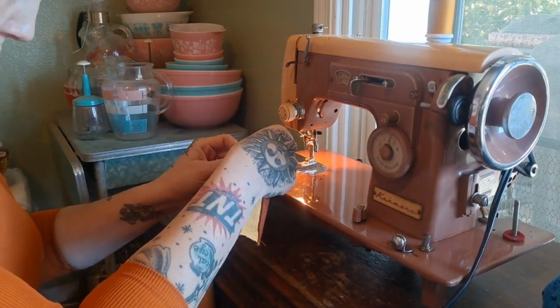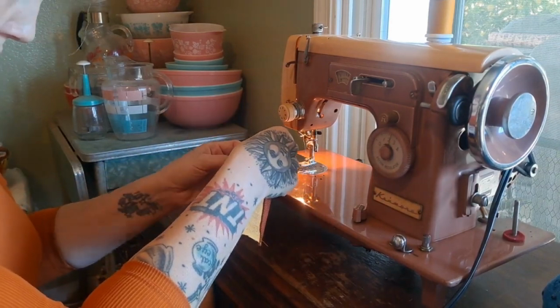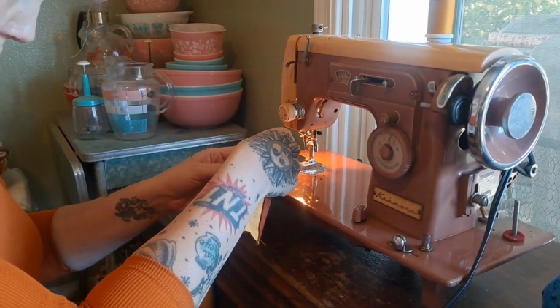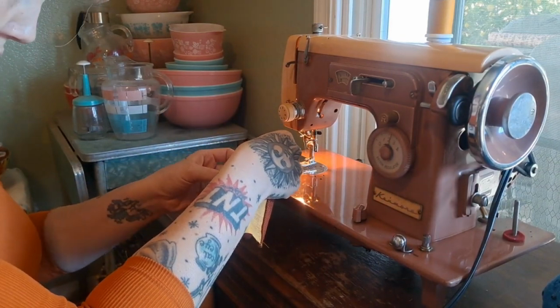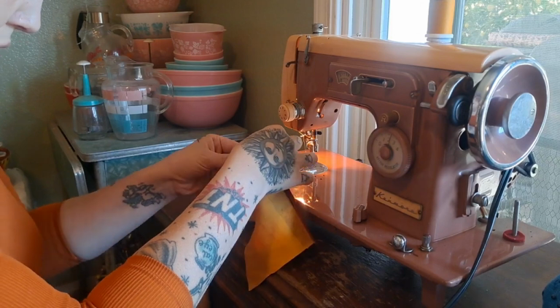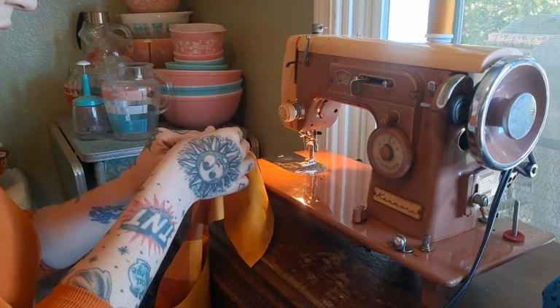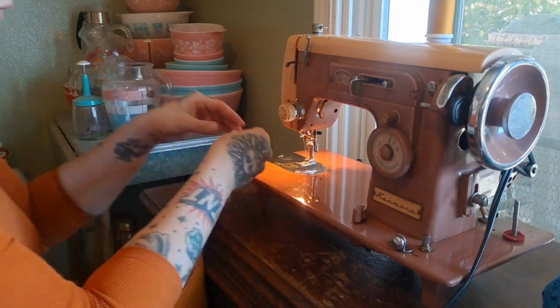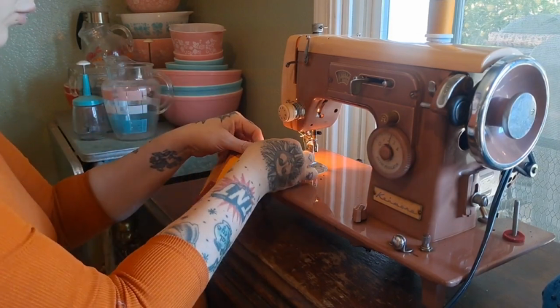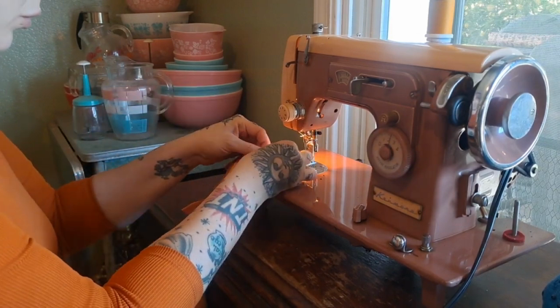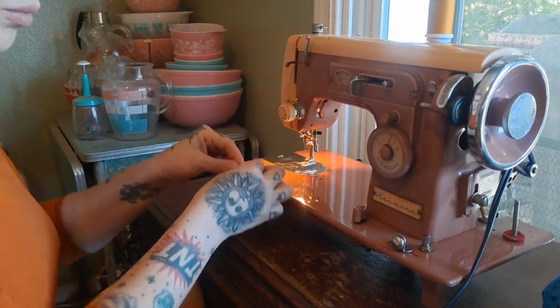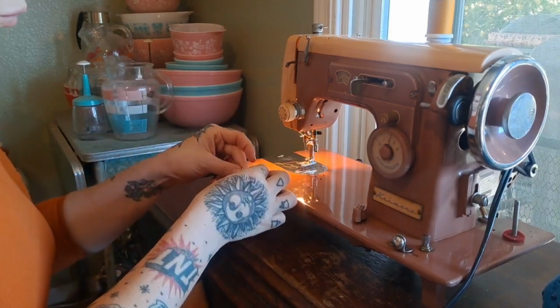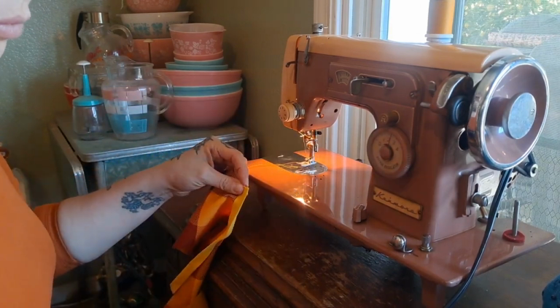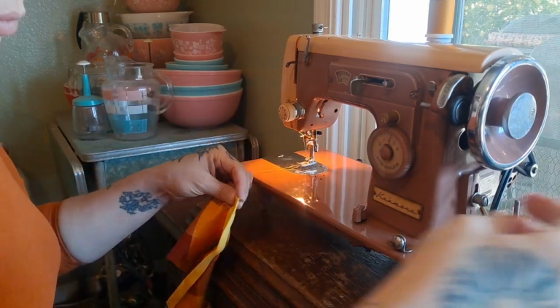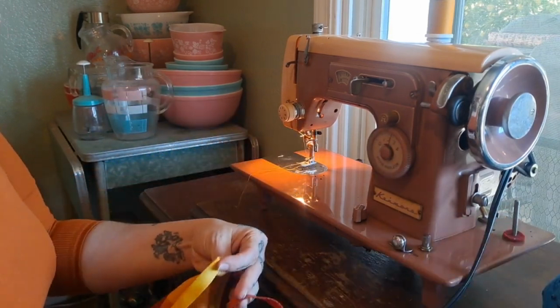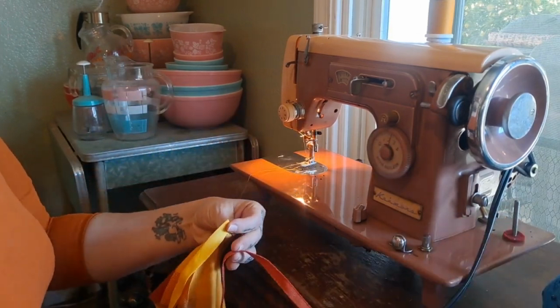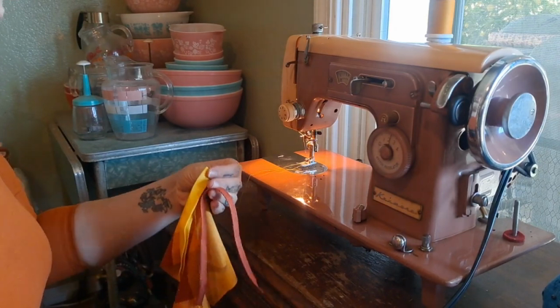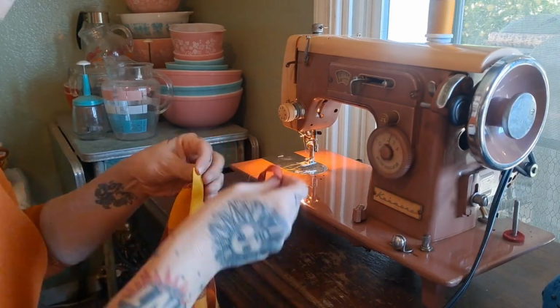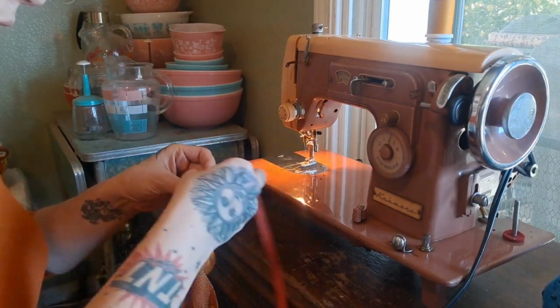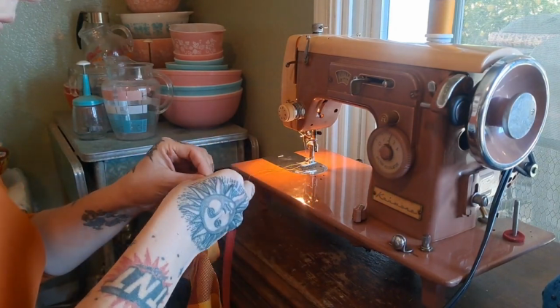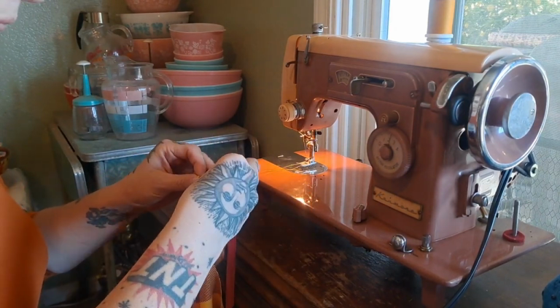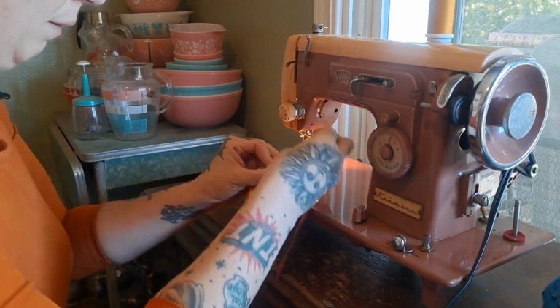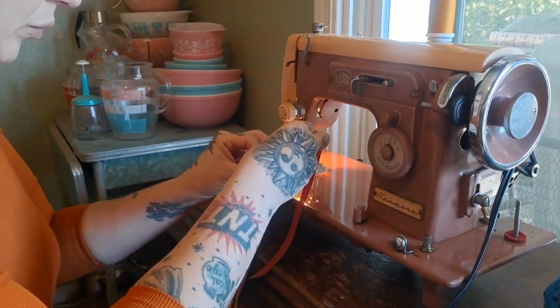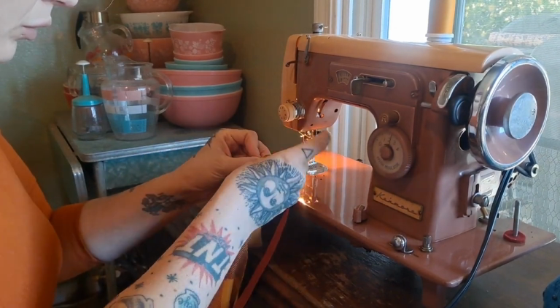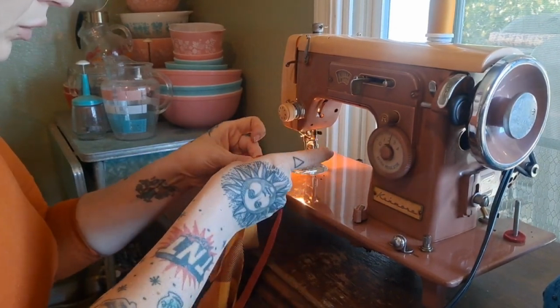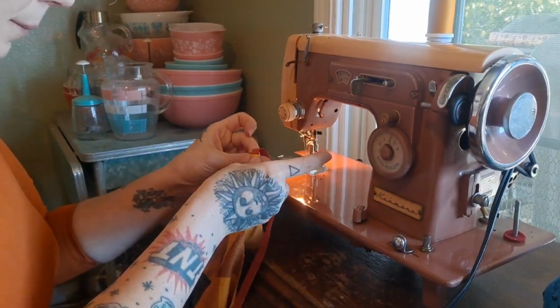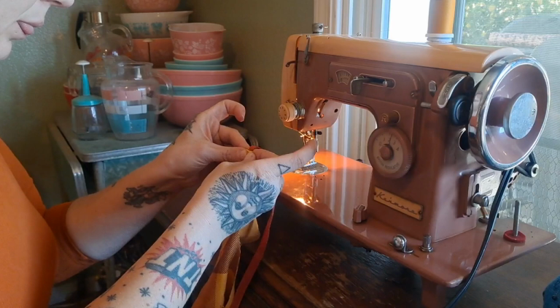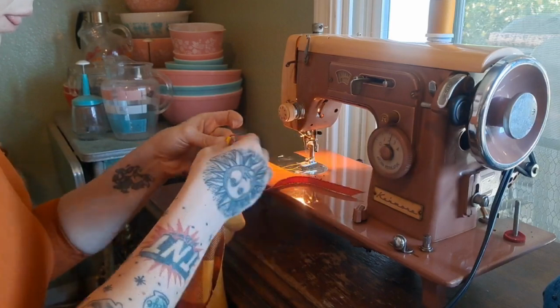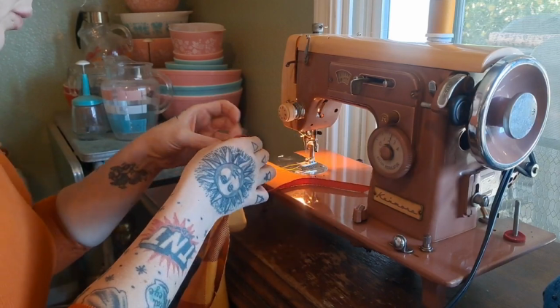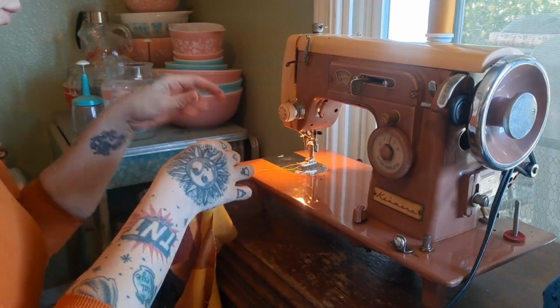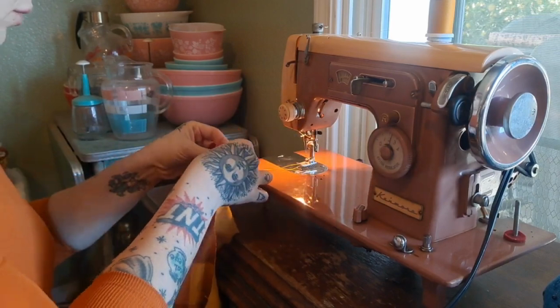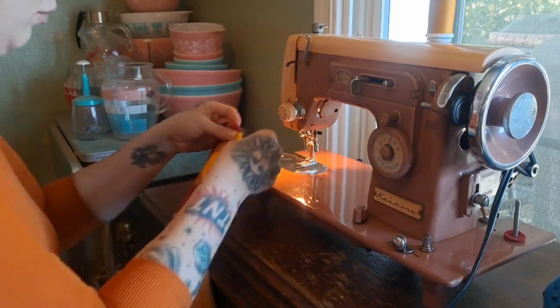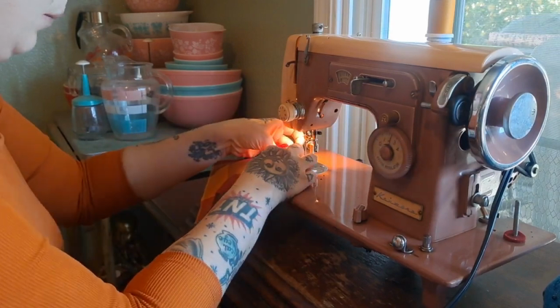Here I'm lining up the bias tape along the neckline — actually it's the back, so that I can put the ribbon there for the back to tie.